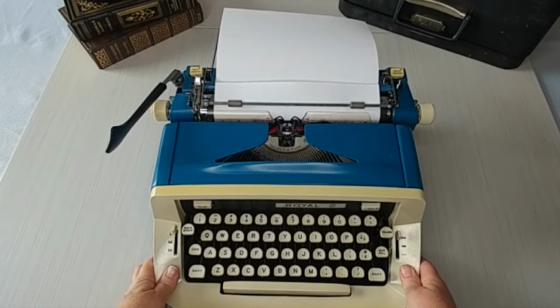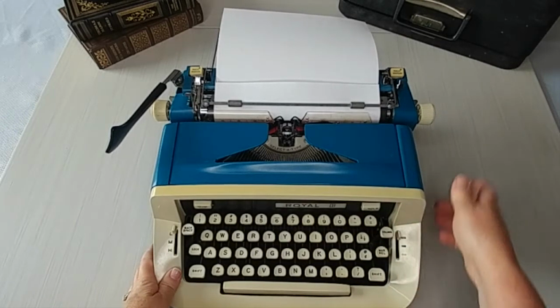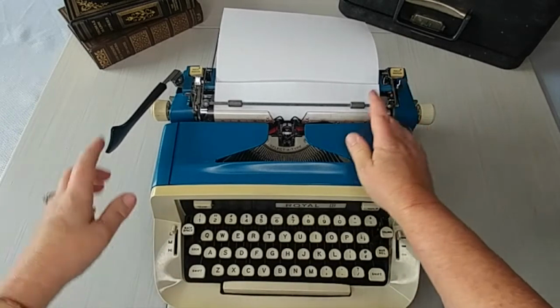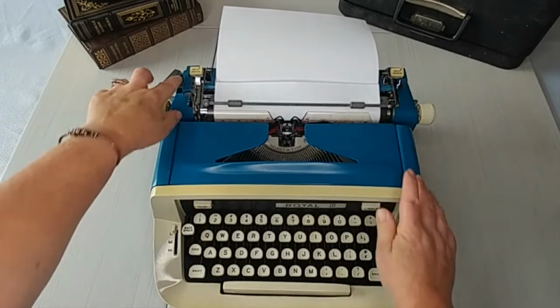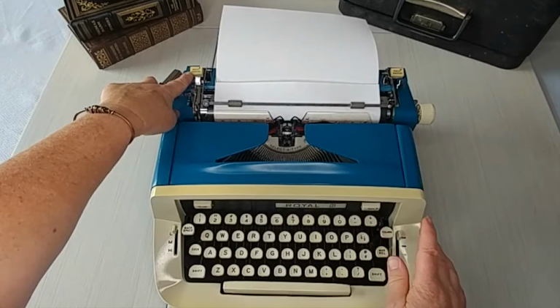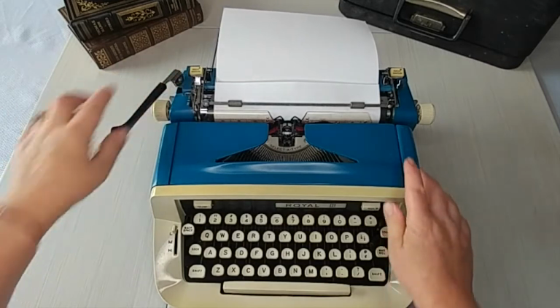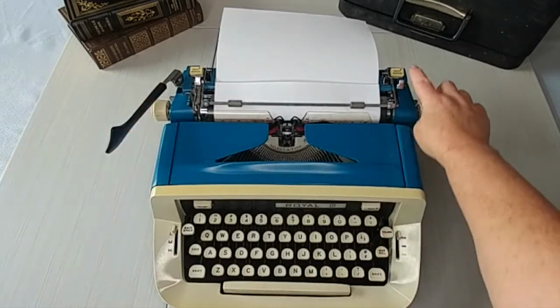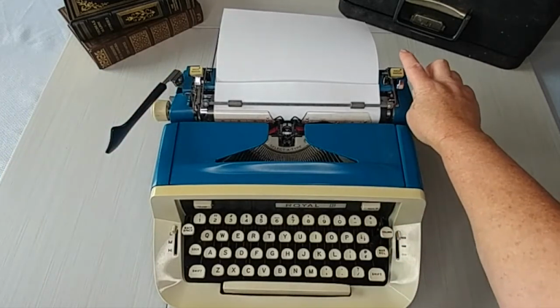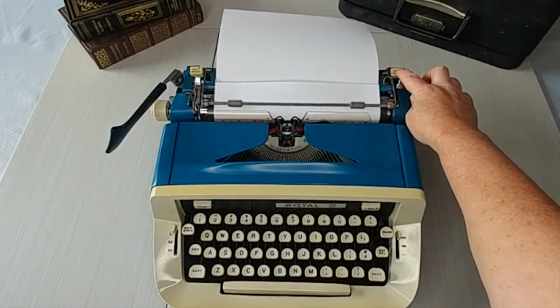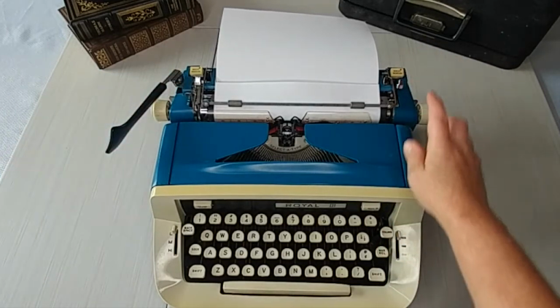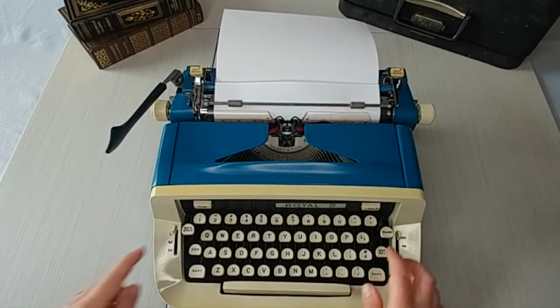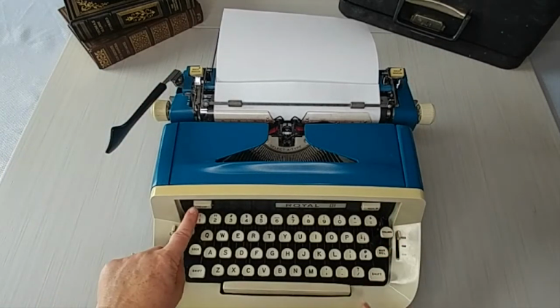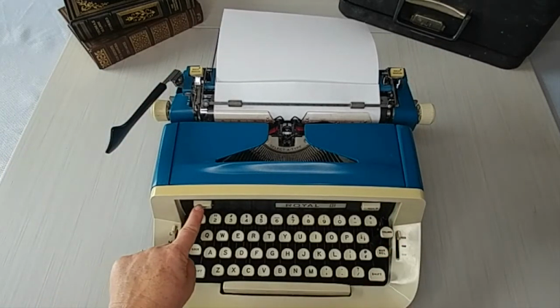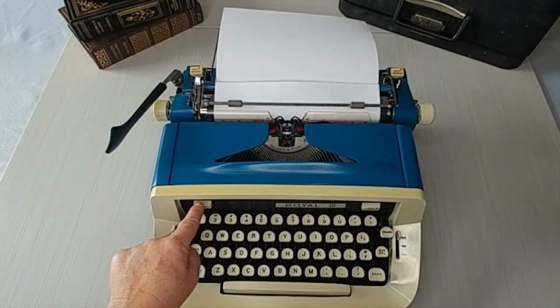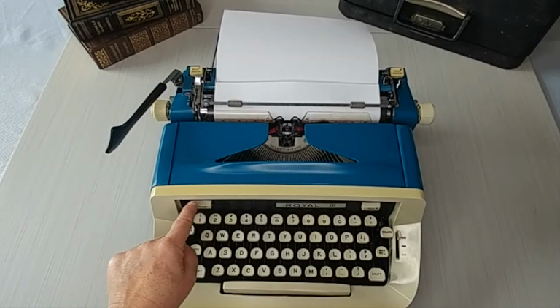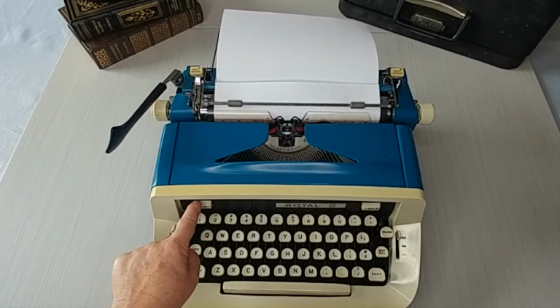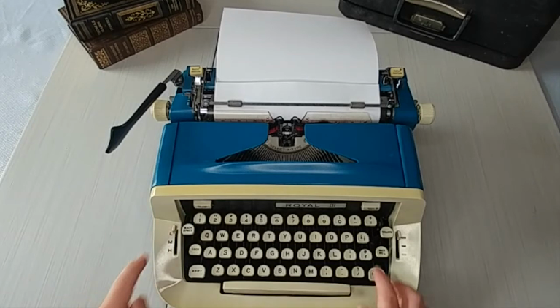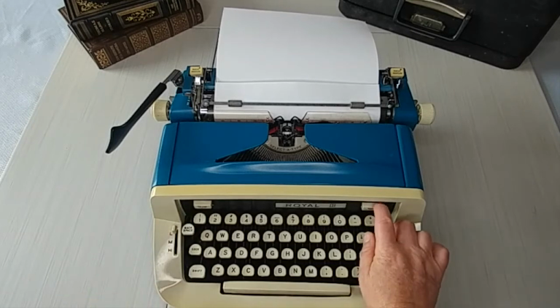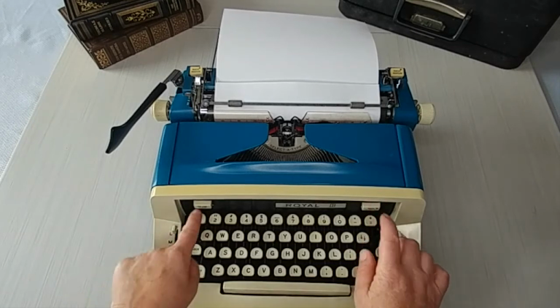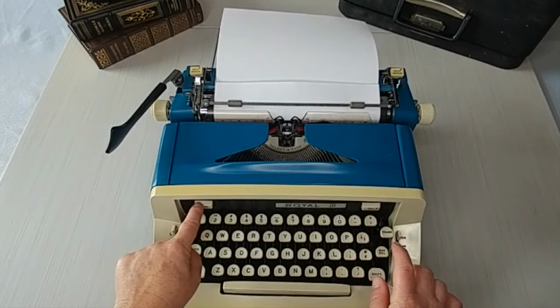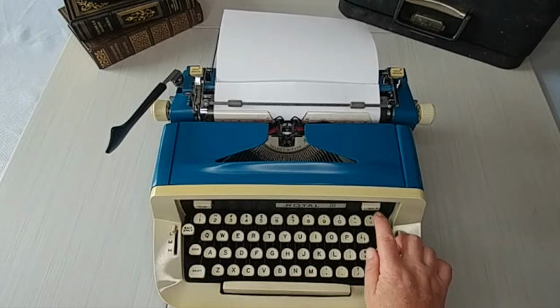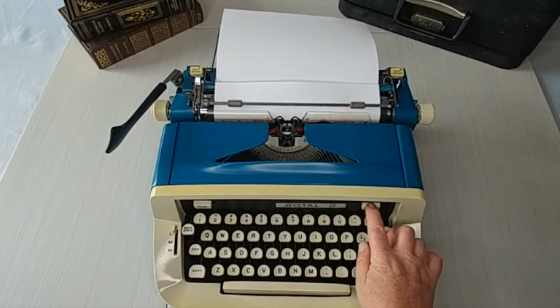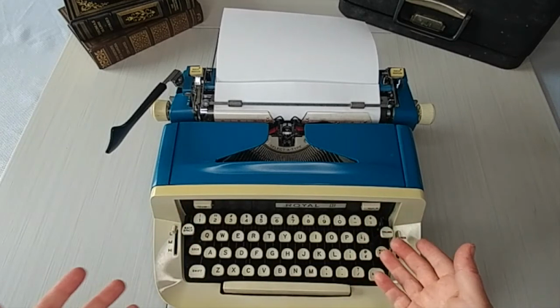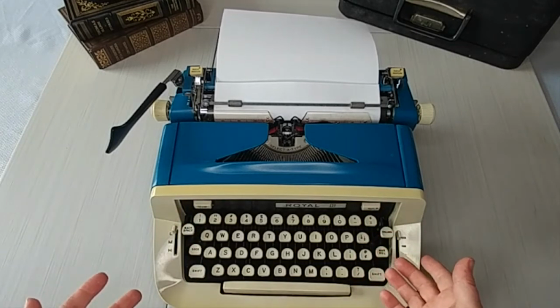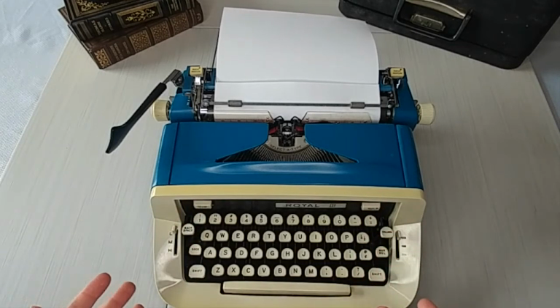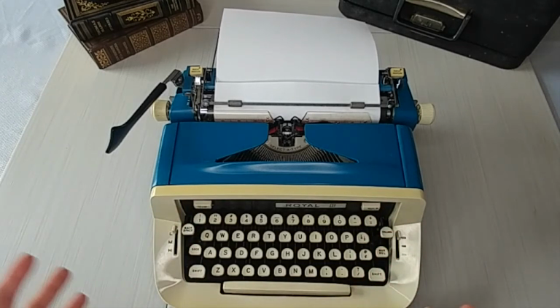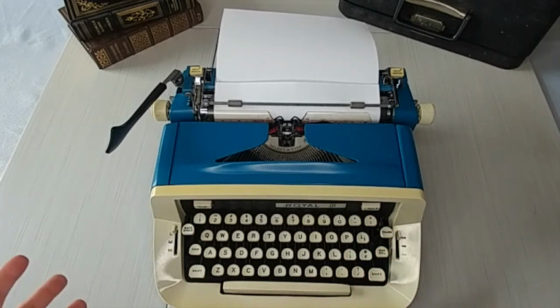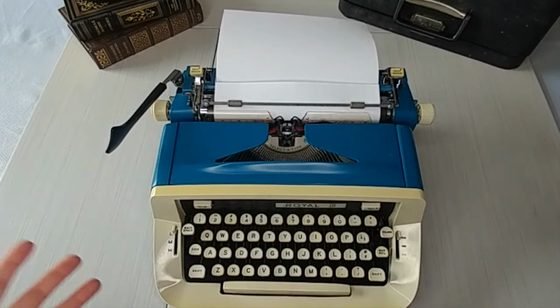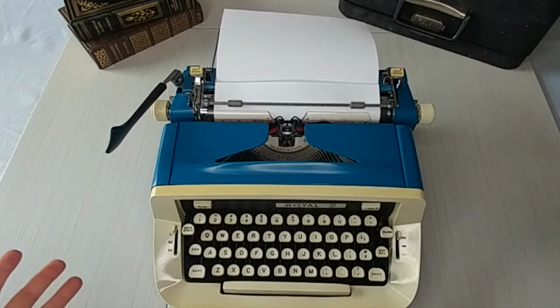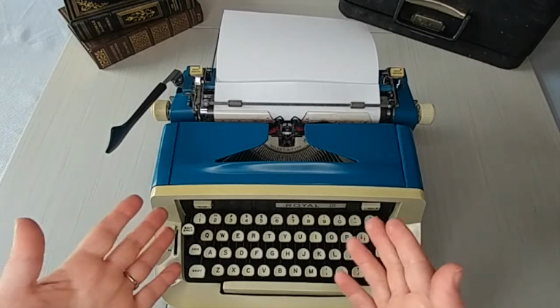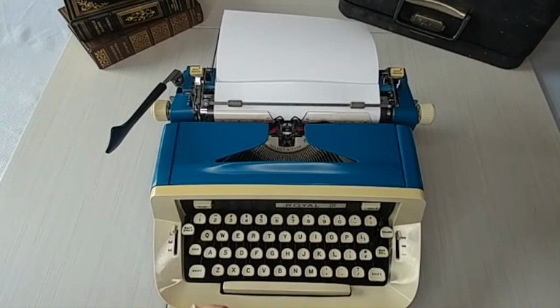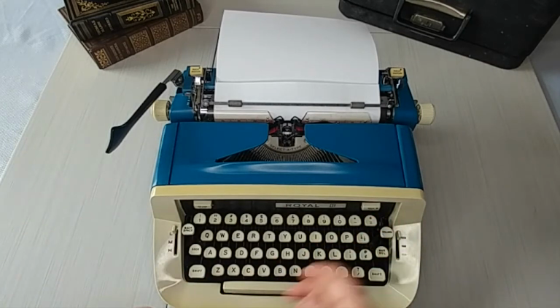First thing is, you've got your left and your right margins. We also have our columns here — column clear, column set. Column is just another term for tabs. So first of all, let's set our margins.